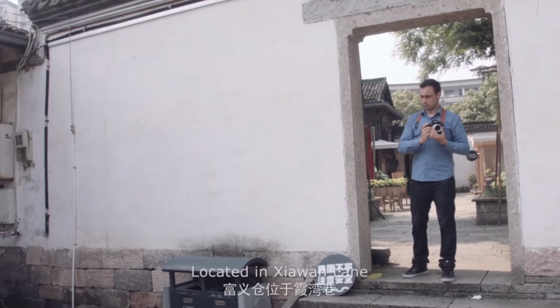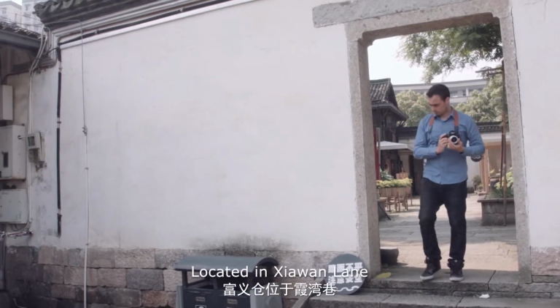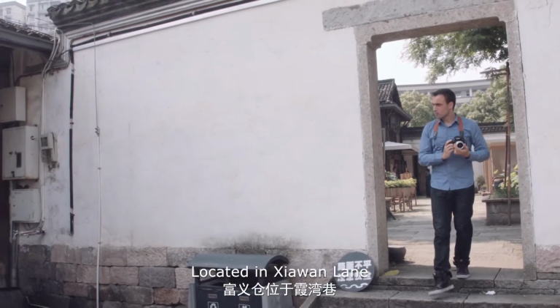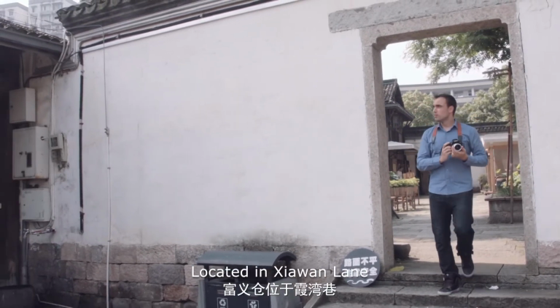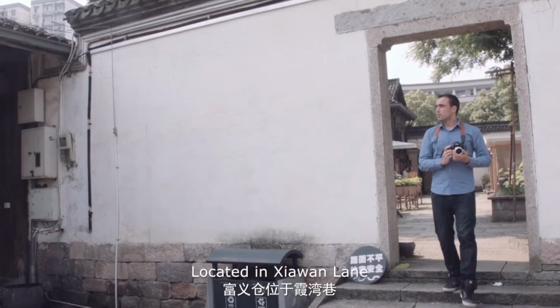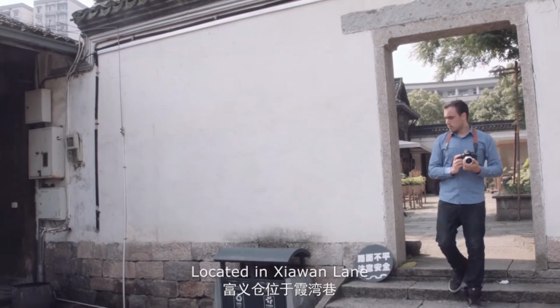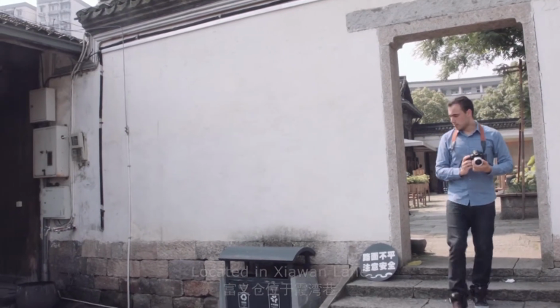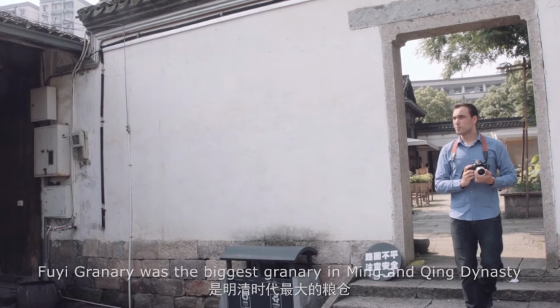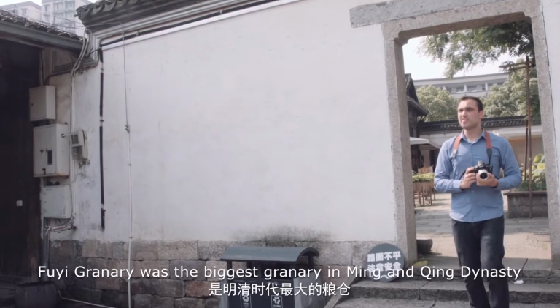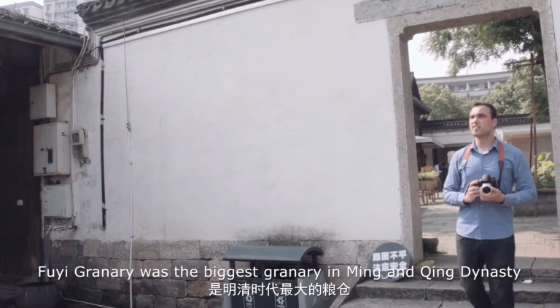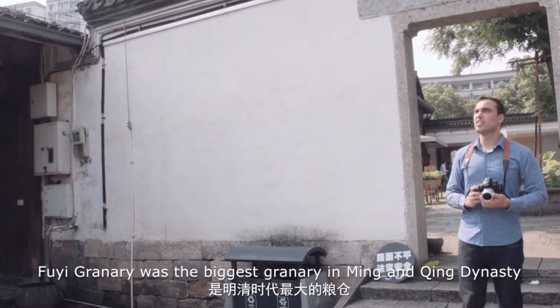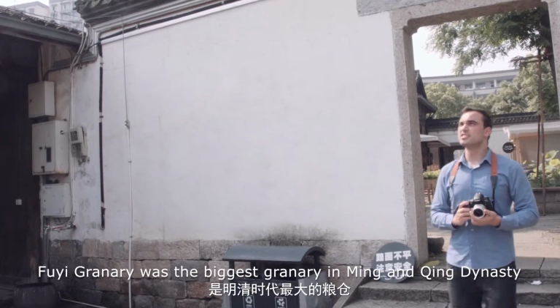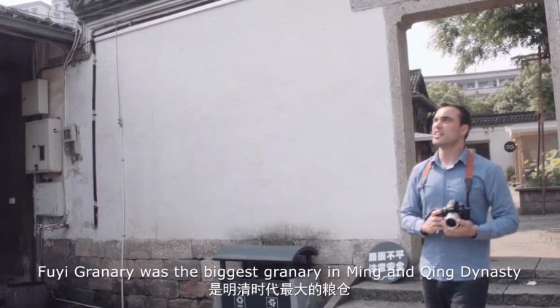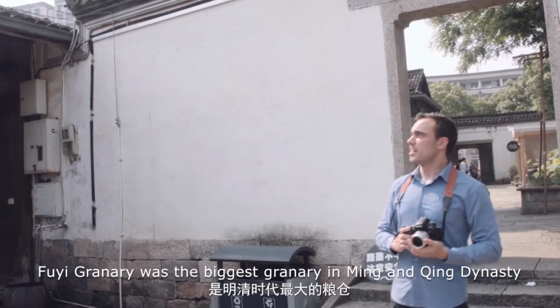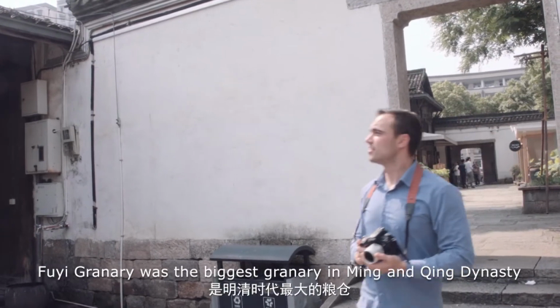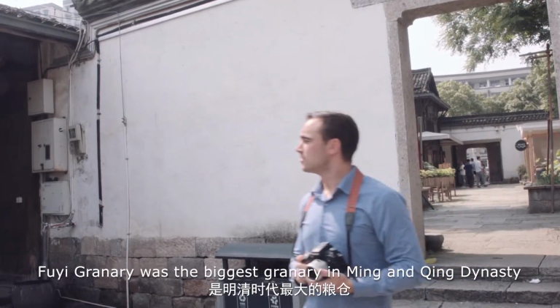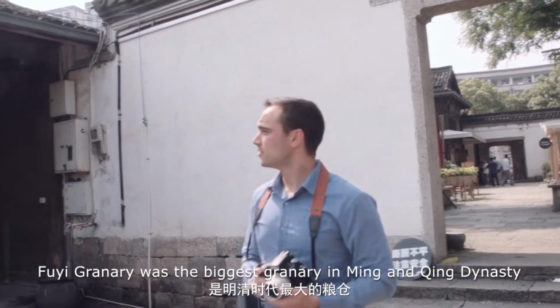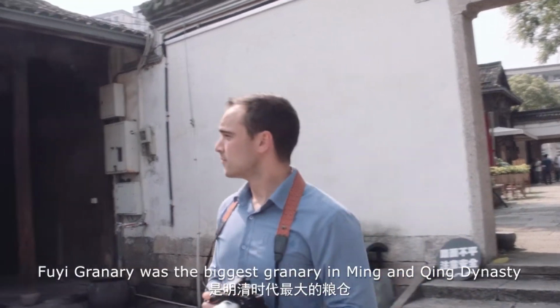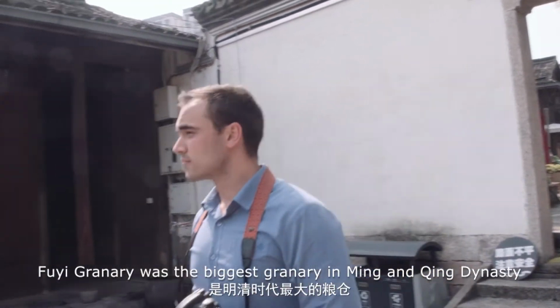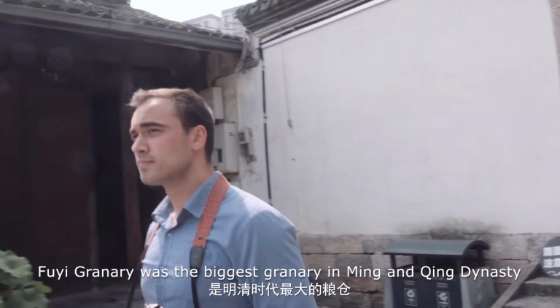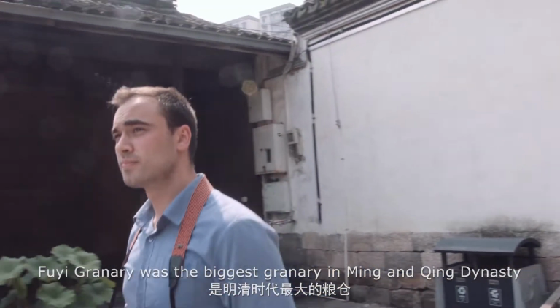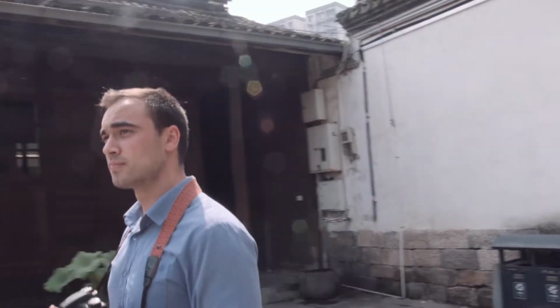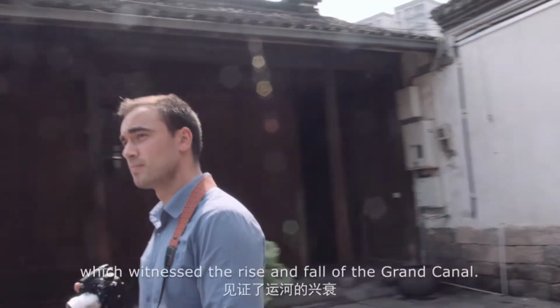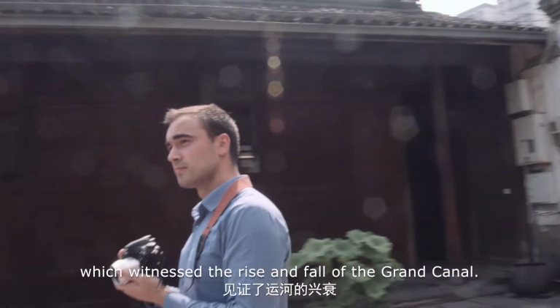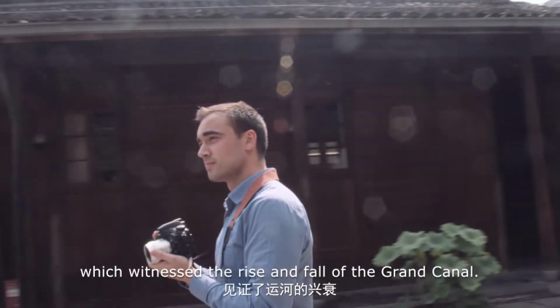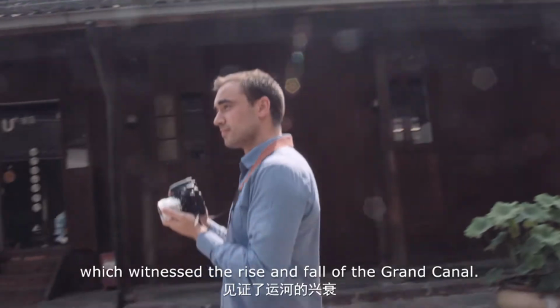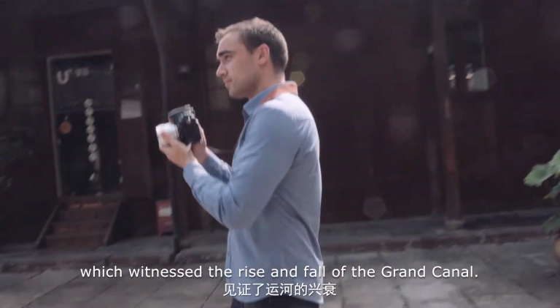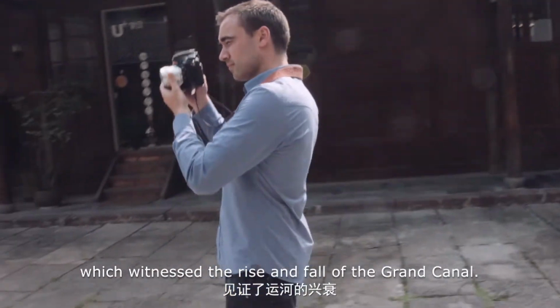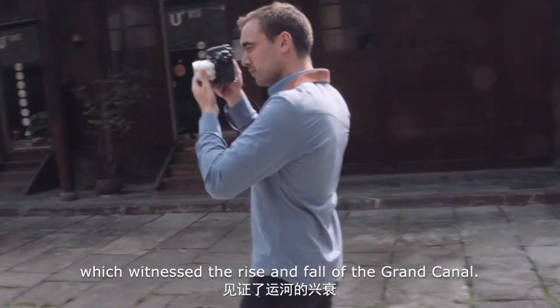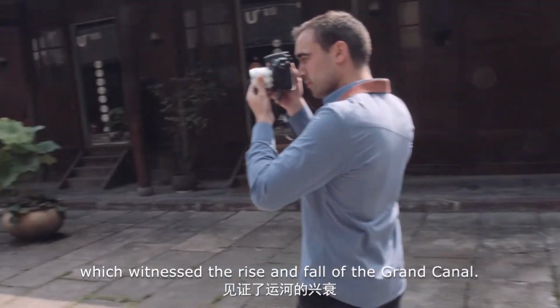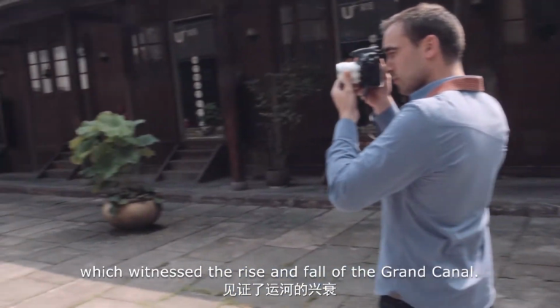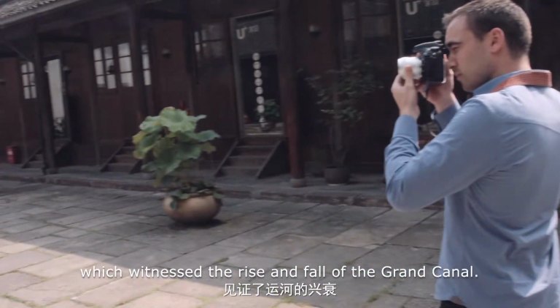Located in Xiaowanling, Fuyi Granary was the biggest granary in the Ming and Qing Dynasty, which witnessed the rise and fall of the Grand Canal.